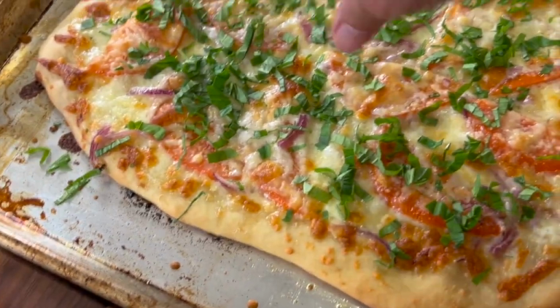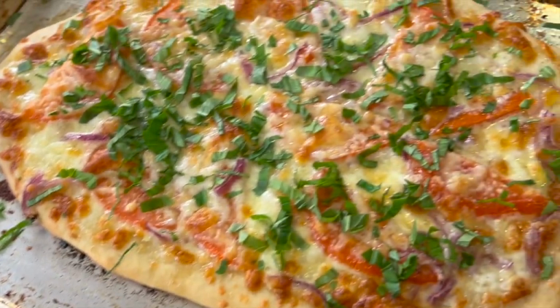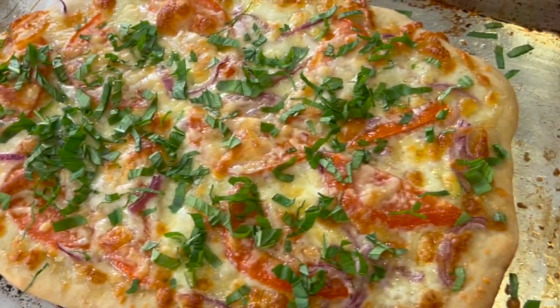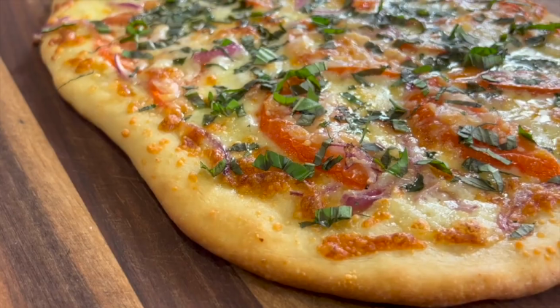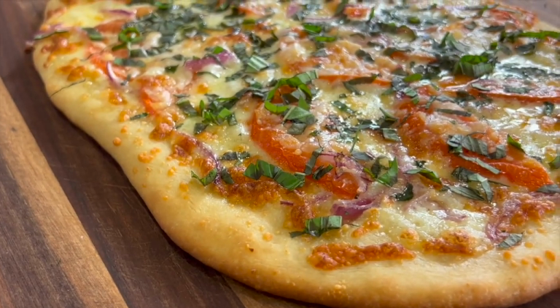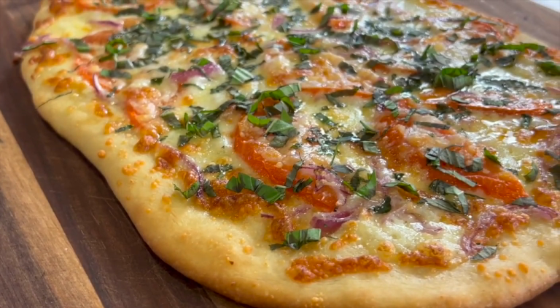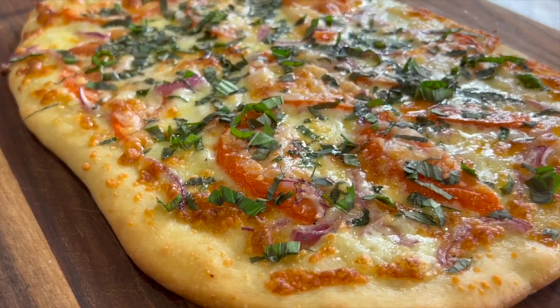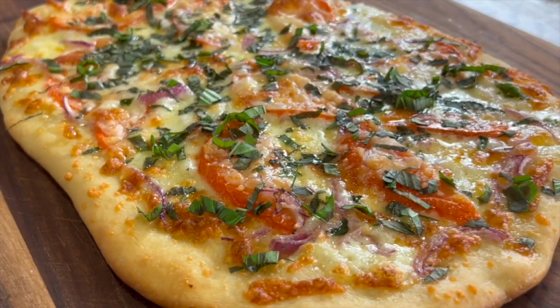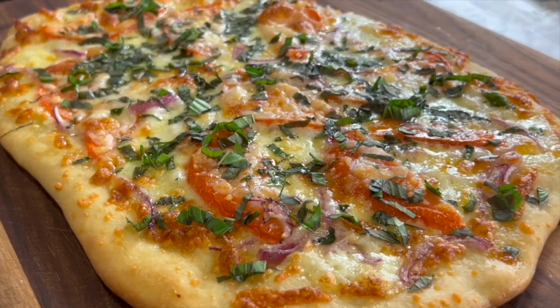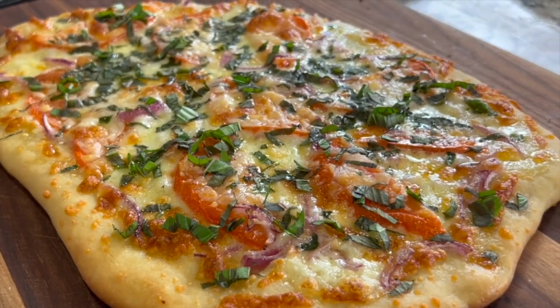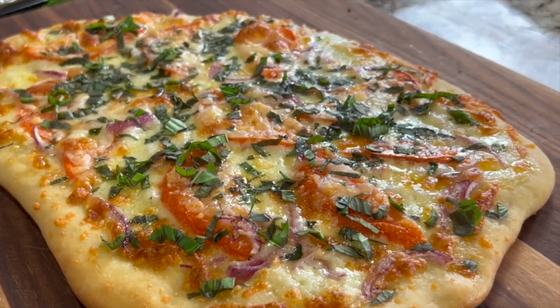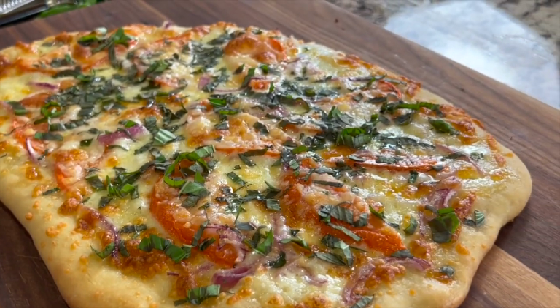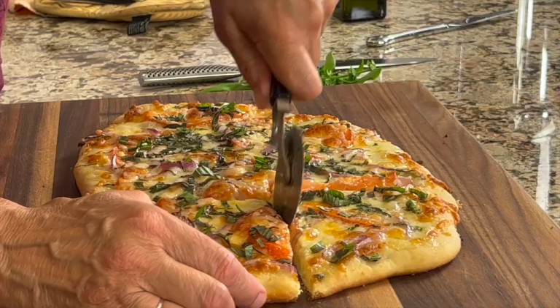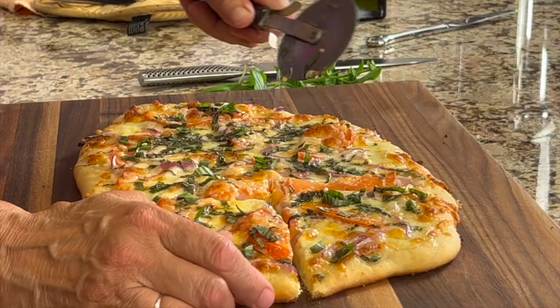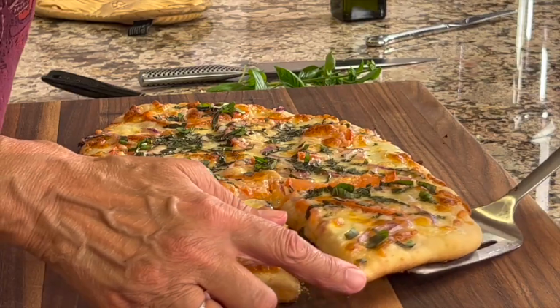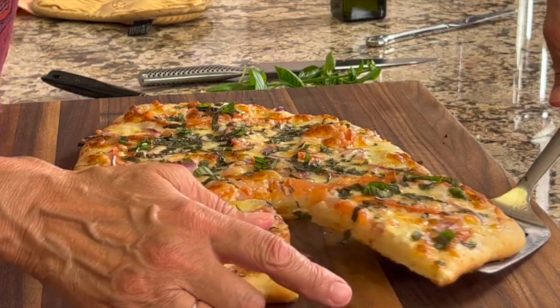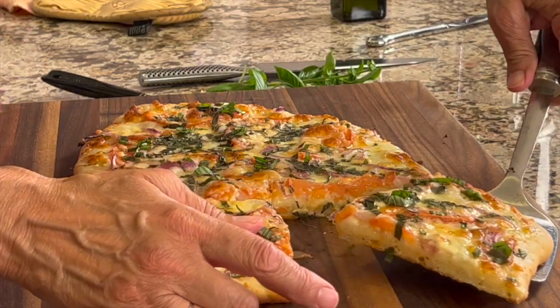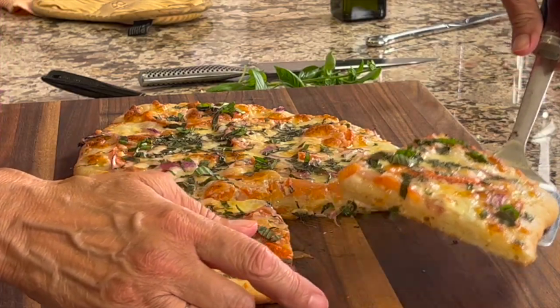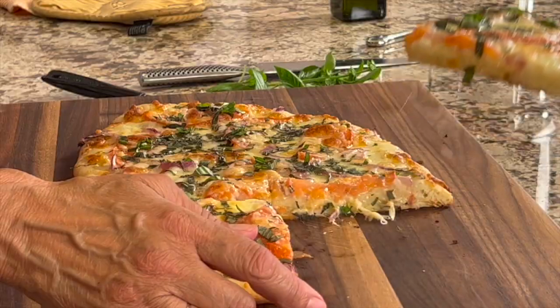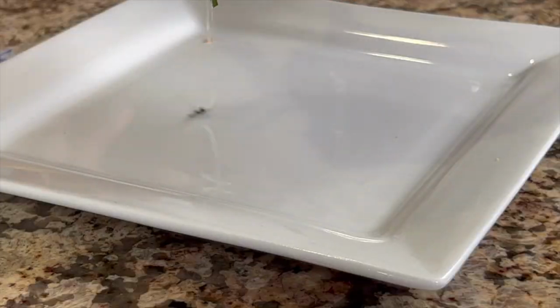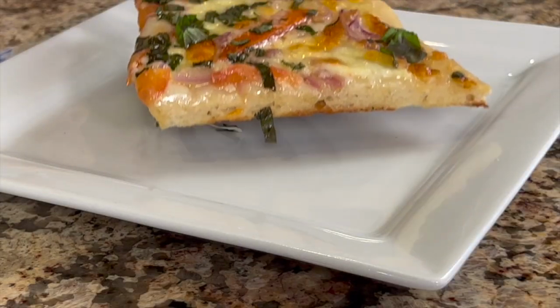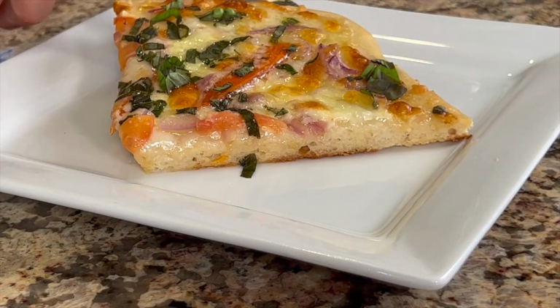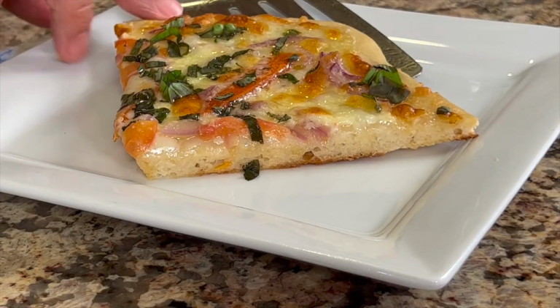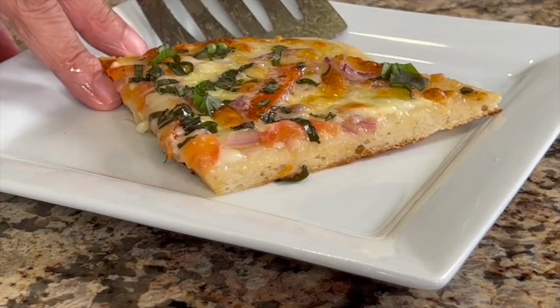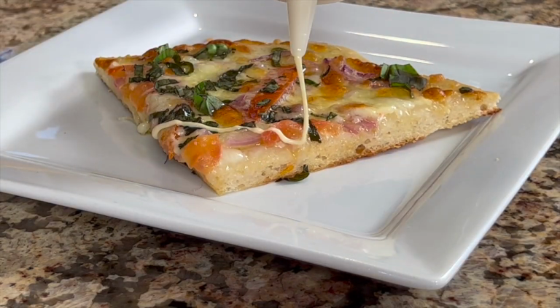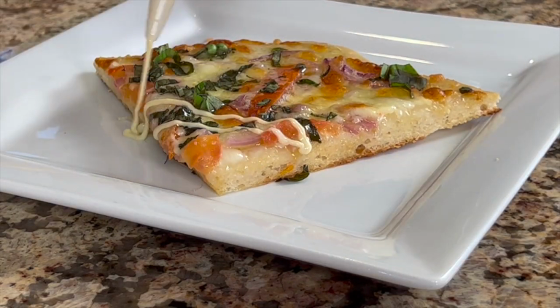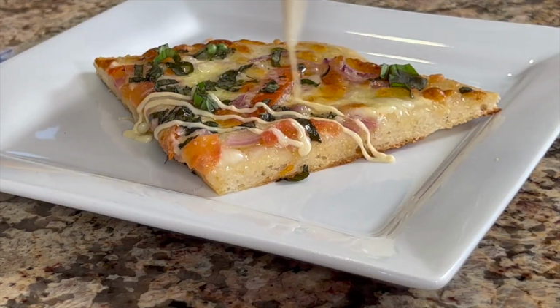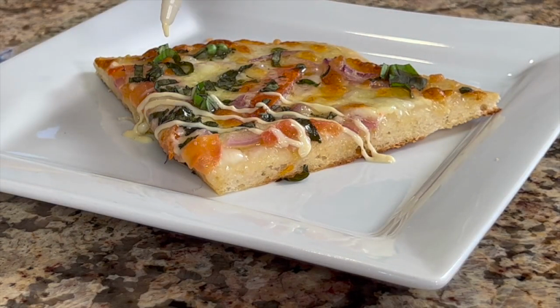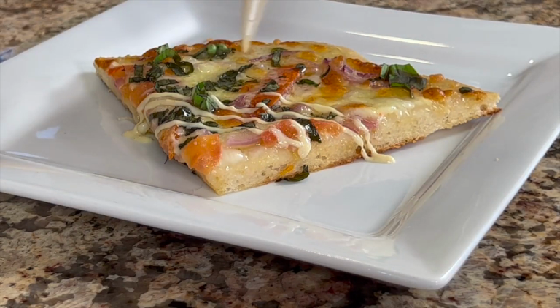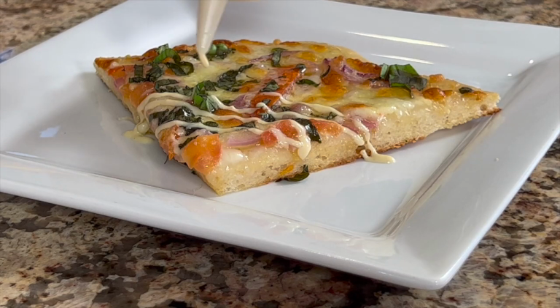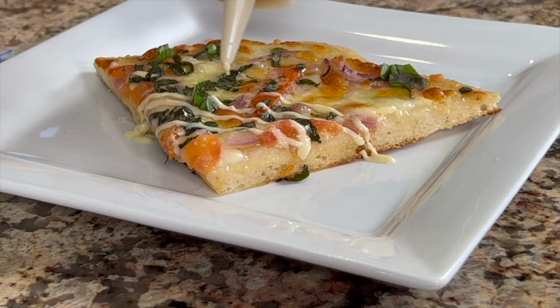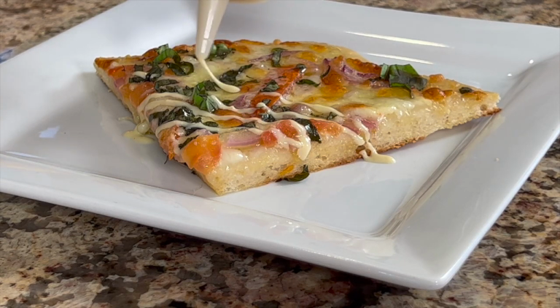This pizza turned out so delicious that my son ate the whole thing, no problem. If you think you might make this recipe, let me know by hitting the like button. And don't forget to finish it off with that drizzle of the aioli sauce — you're going to love it.